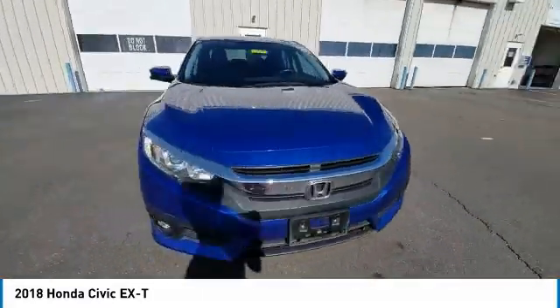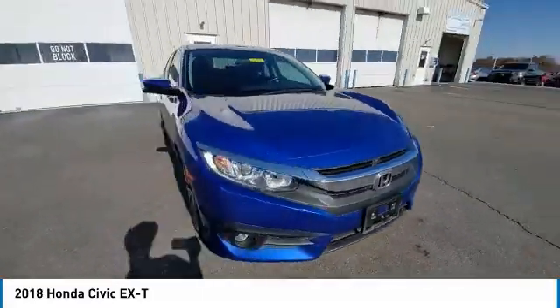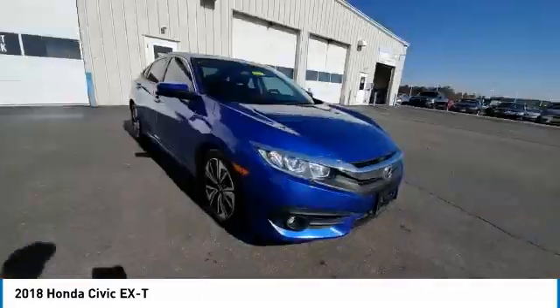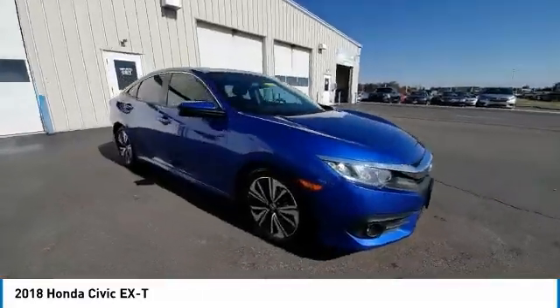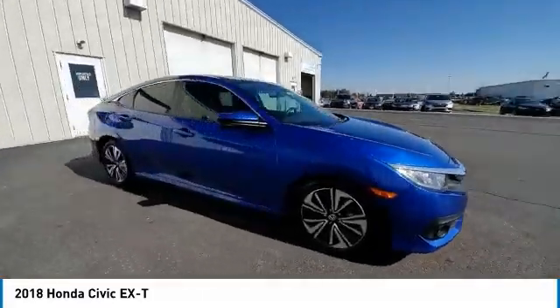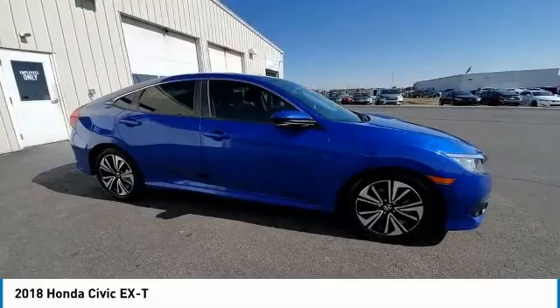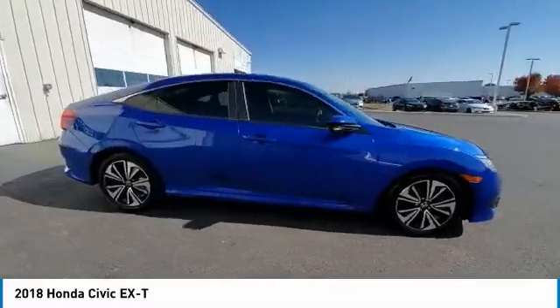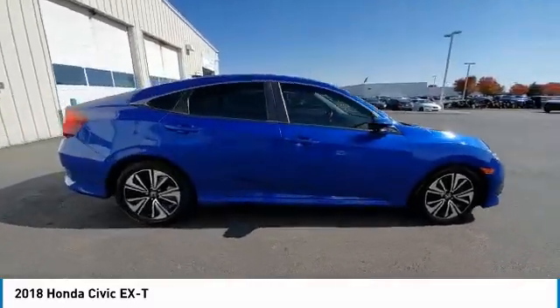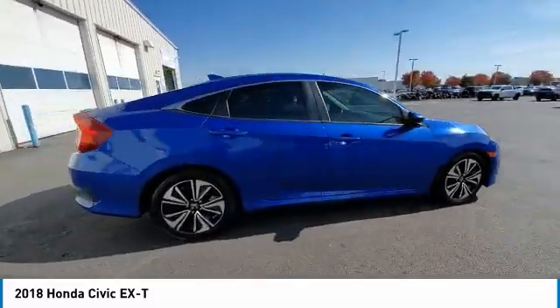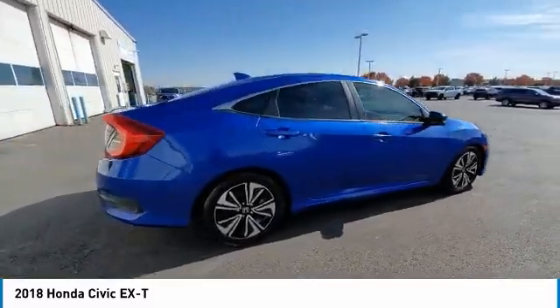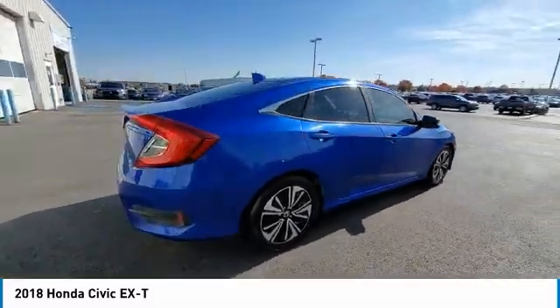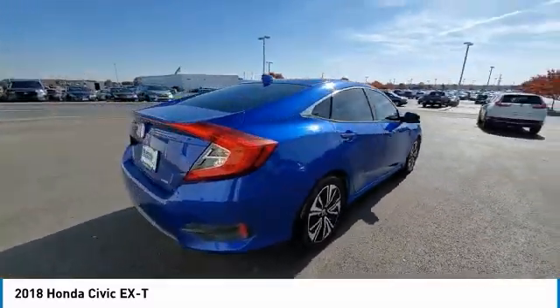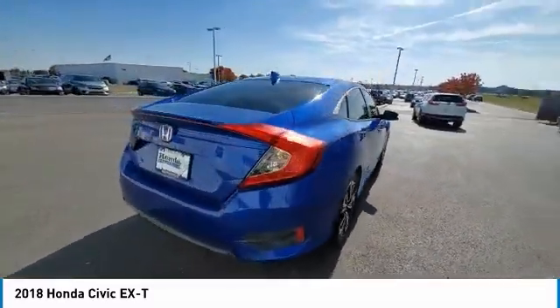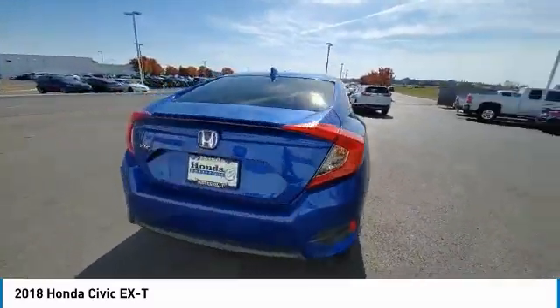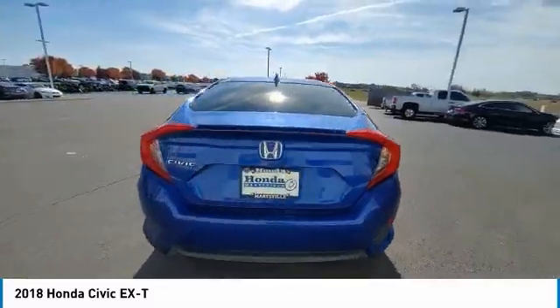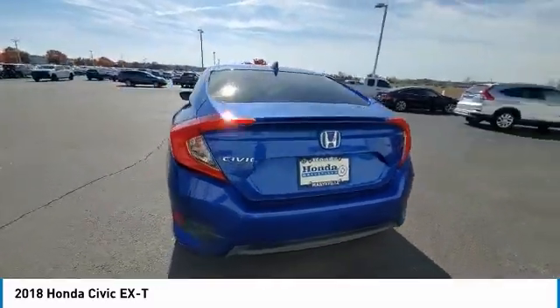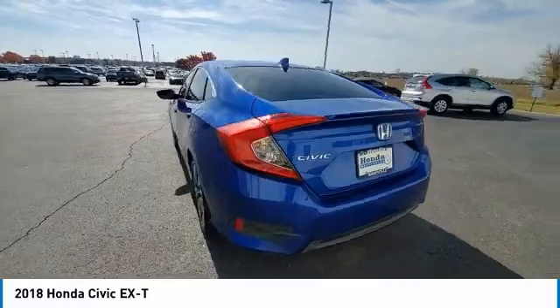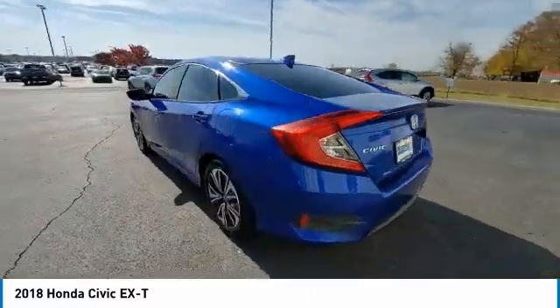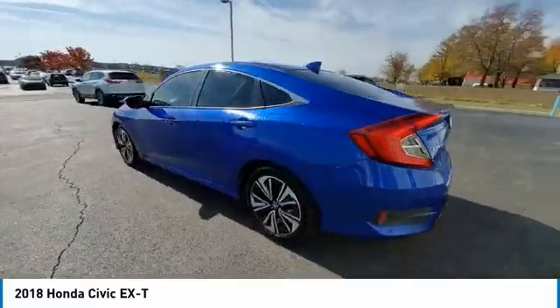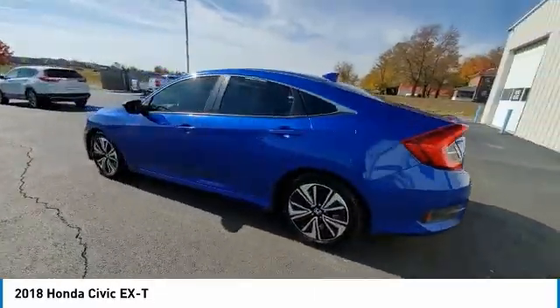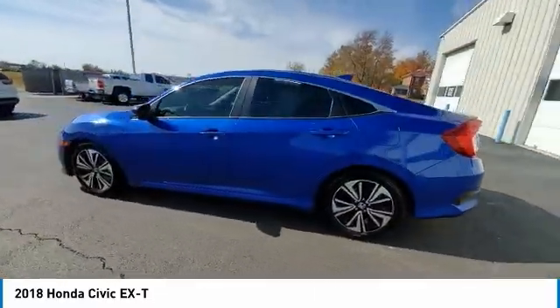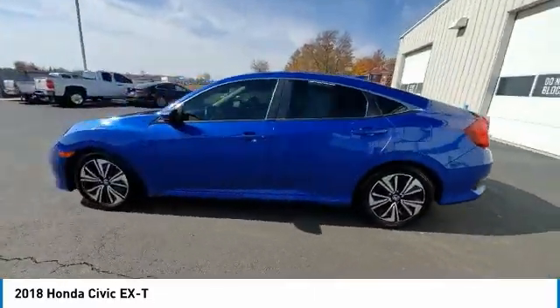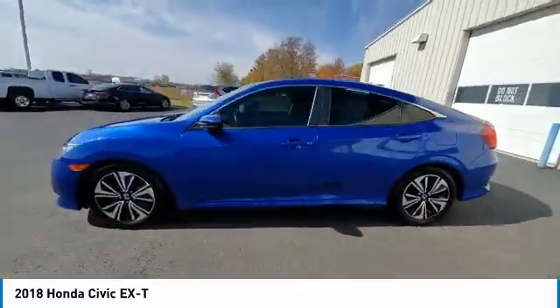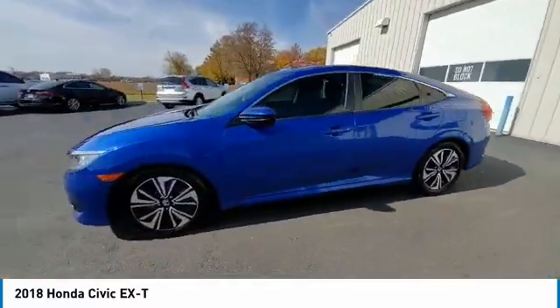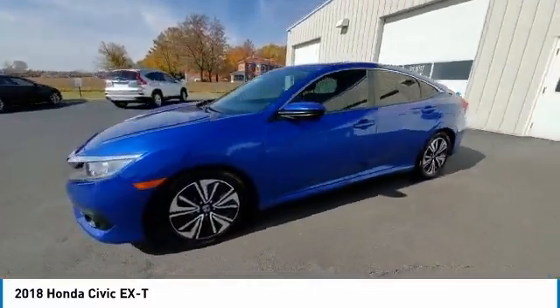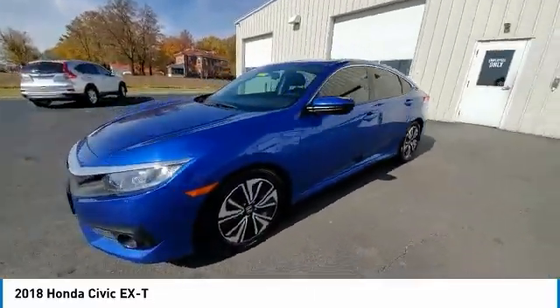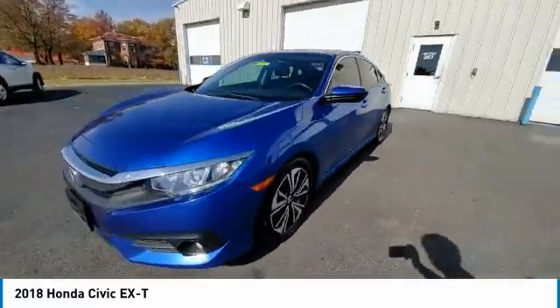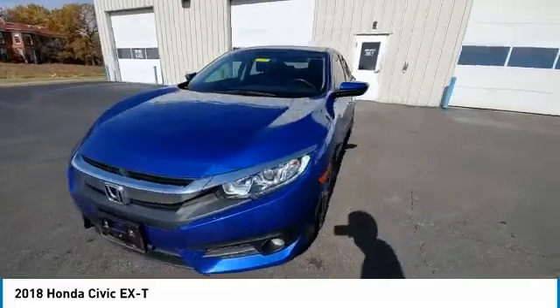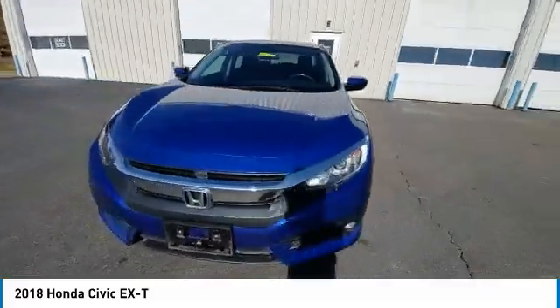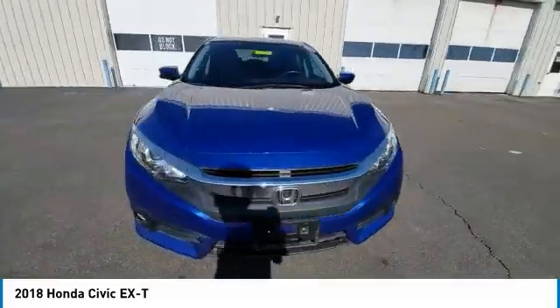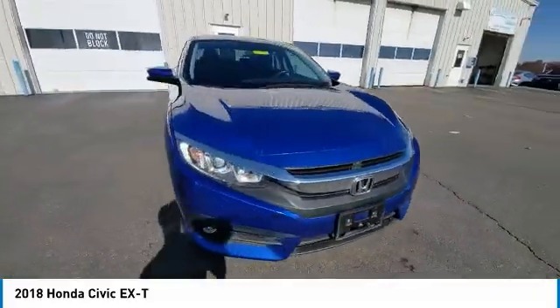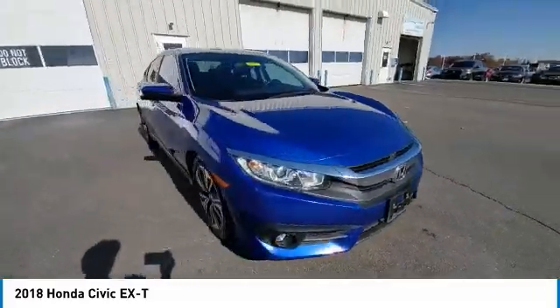Here are some of this vehicle's great options: electronic stability control, brake assist, traction control, remote keyless entry, fog lights, power moonroof, four-wheel disc brakes, speed control, rear window defroster, security system.